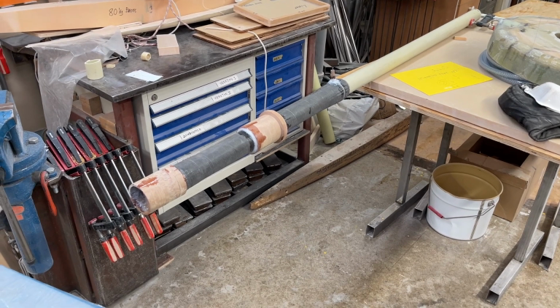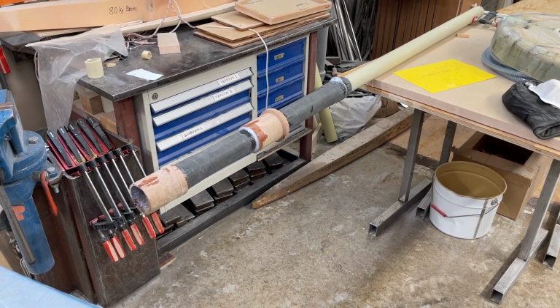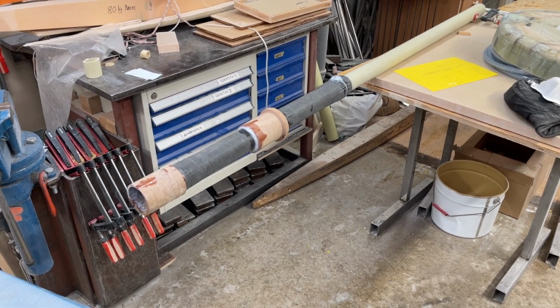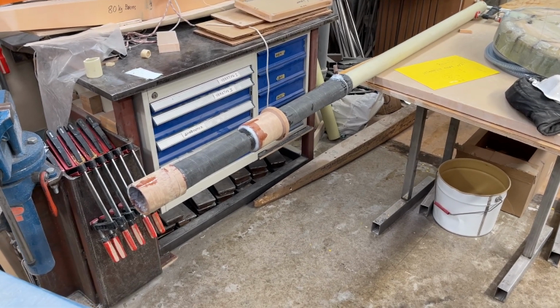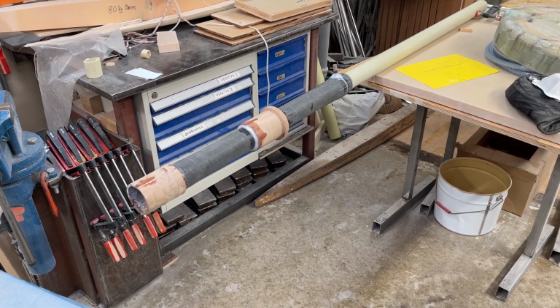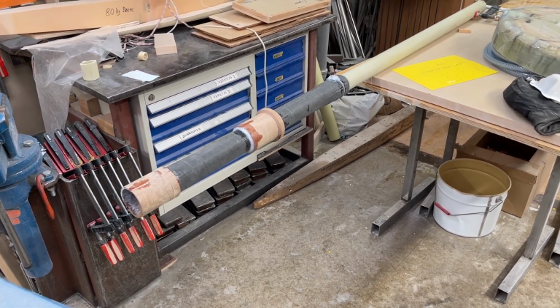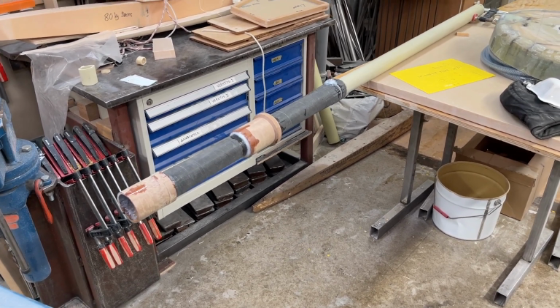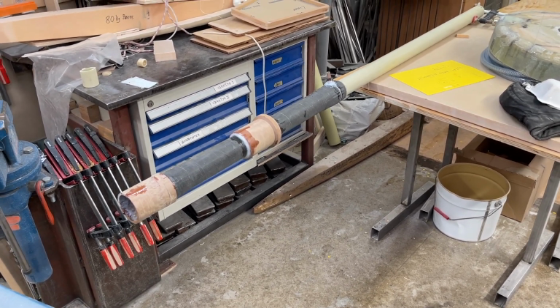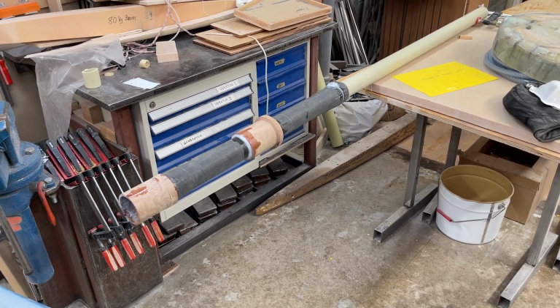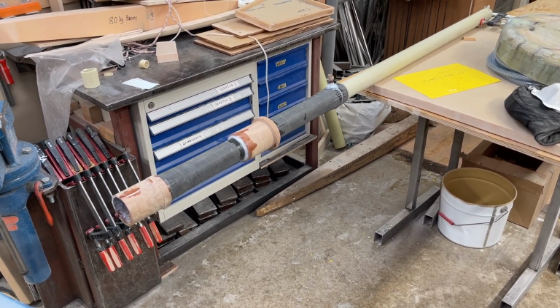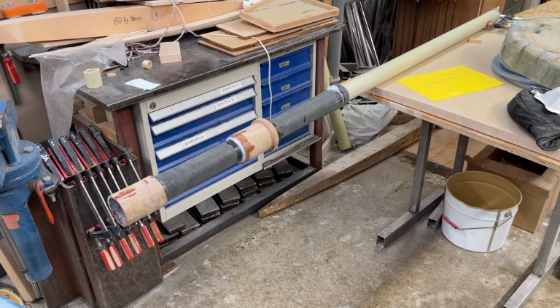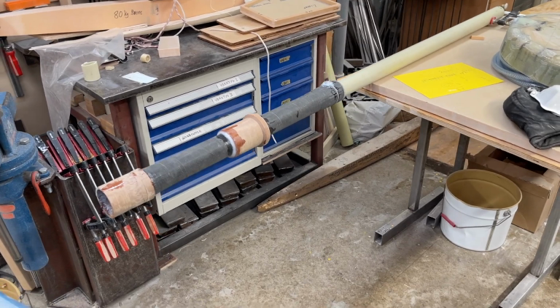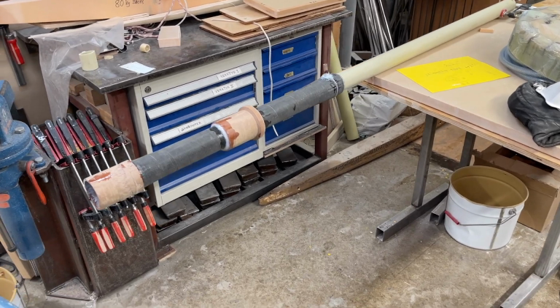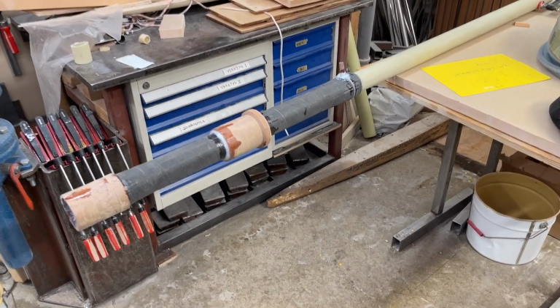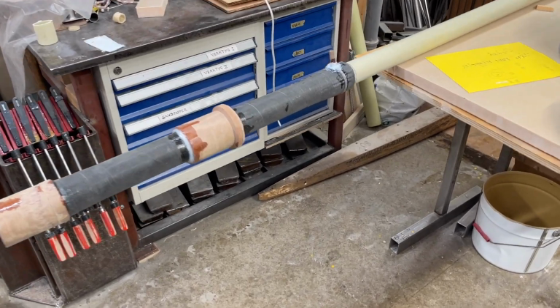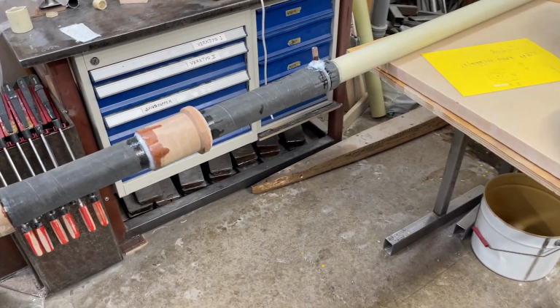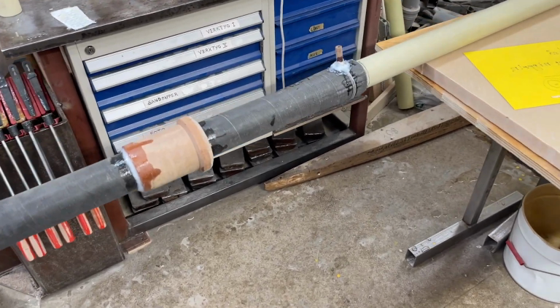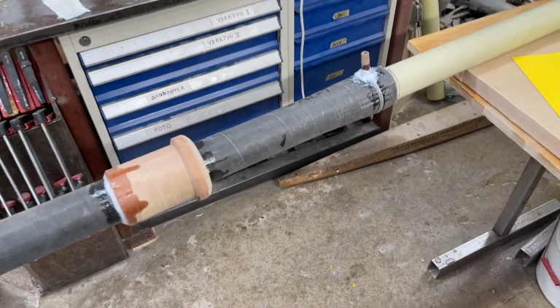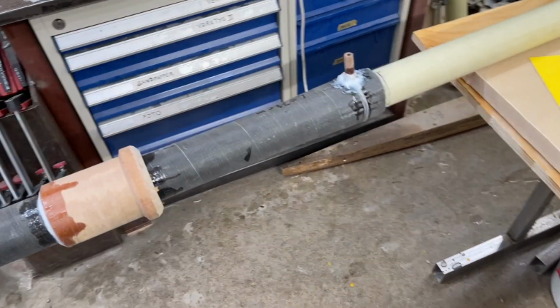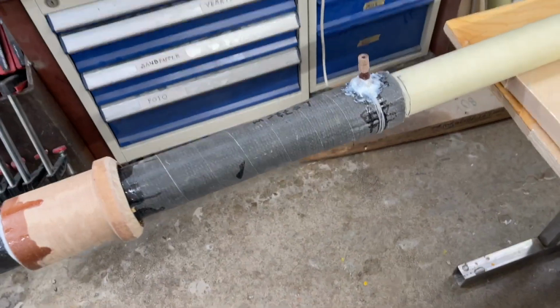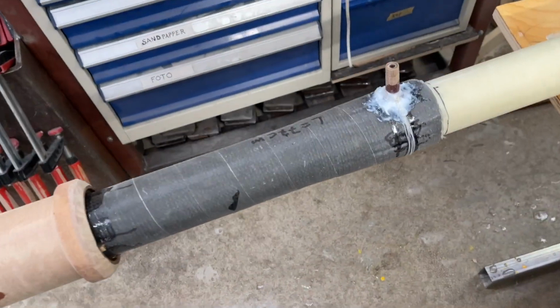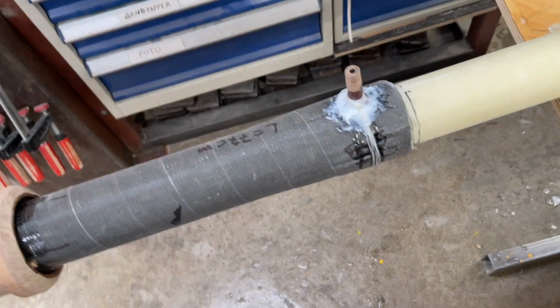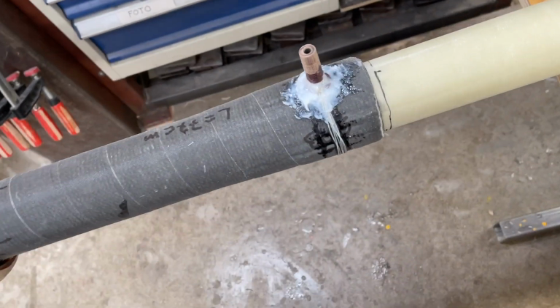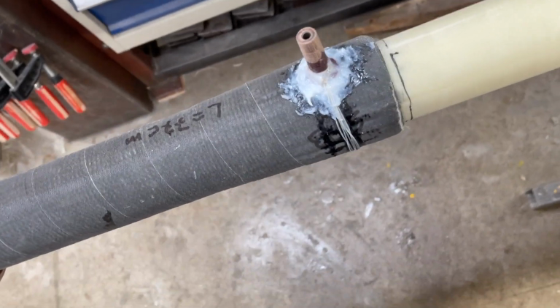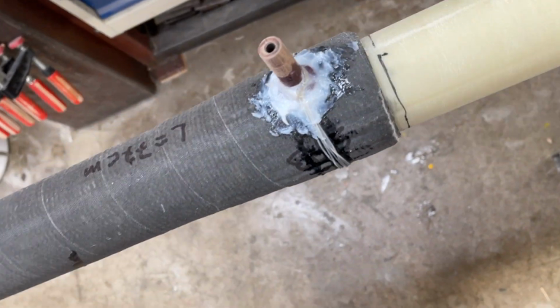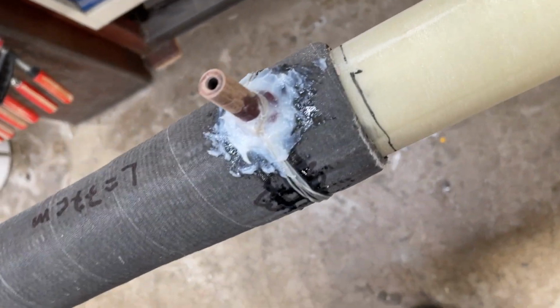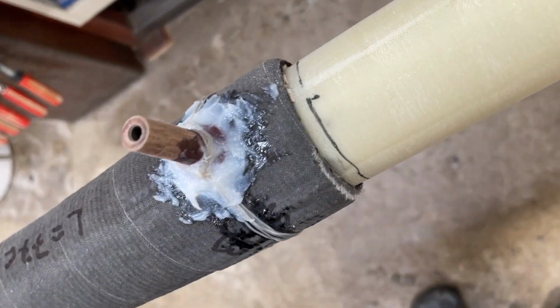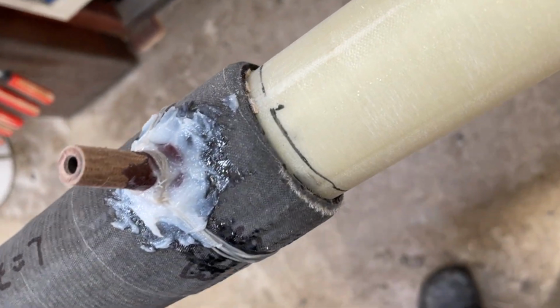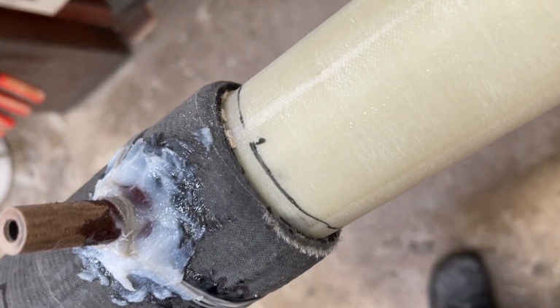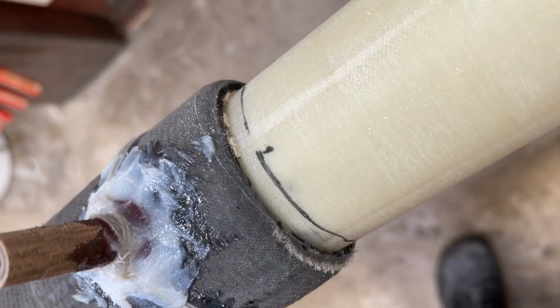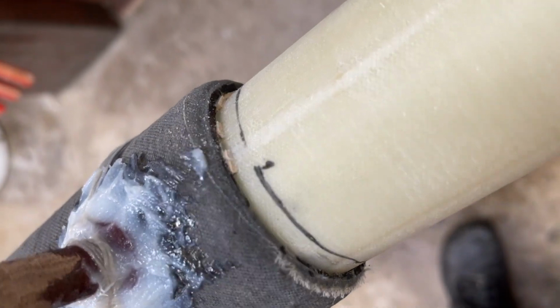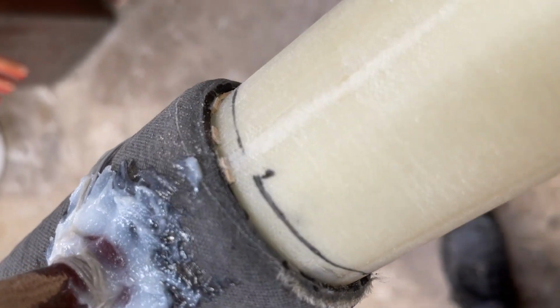Hello friends, this is Irwin, and now we're going to join these two pieces here so that they don't move while I'm gluing them. I put some small wedges in here.